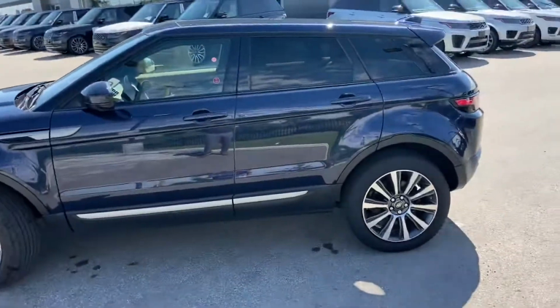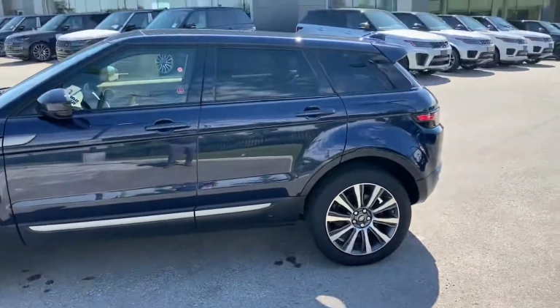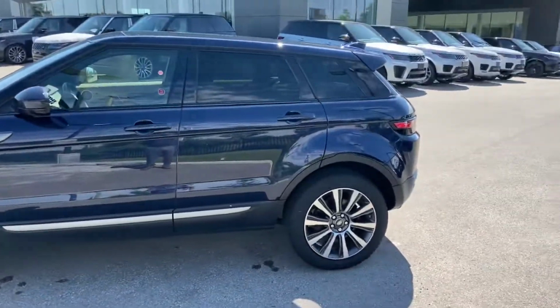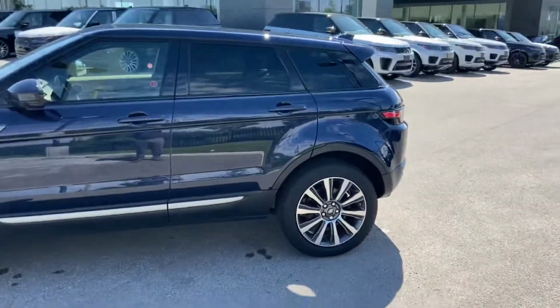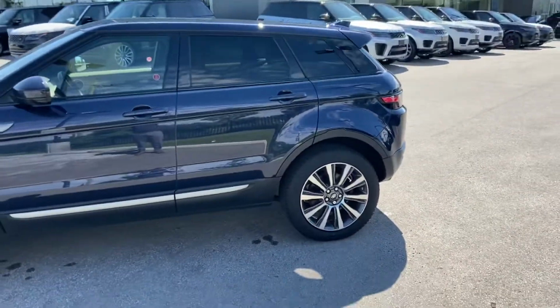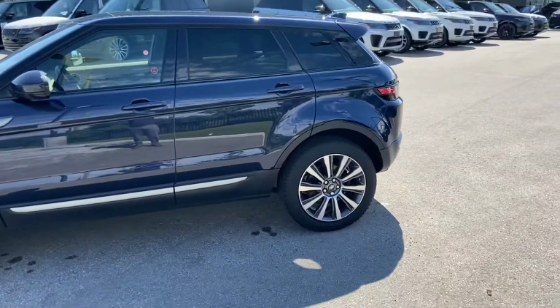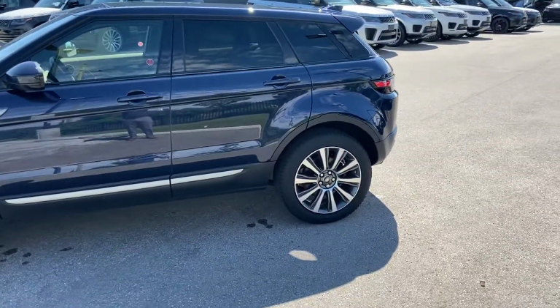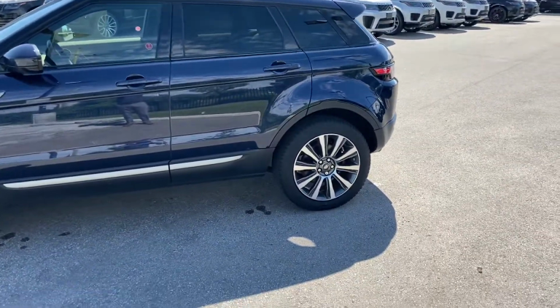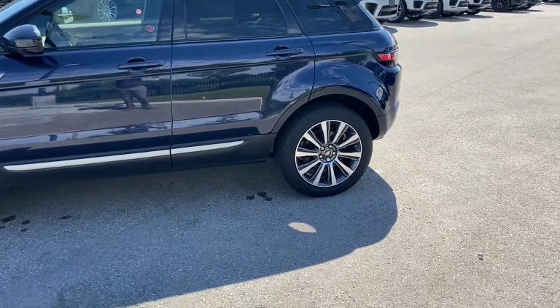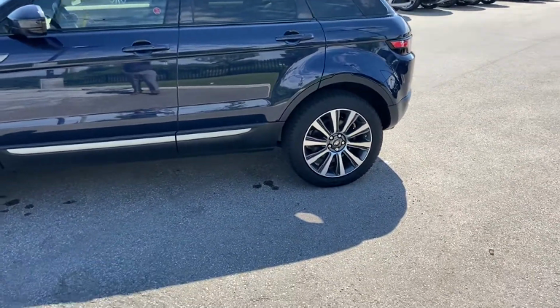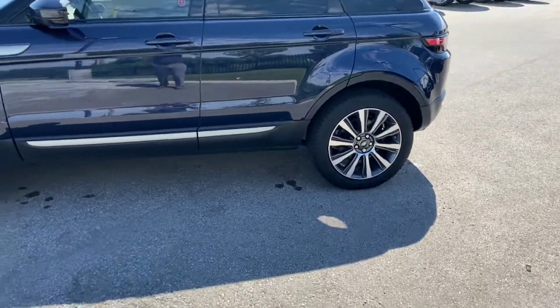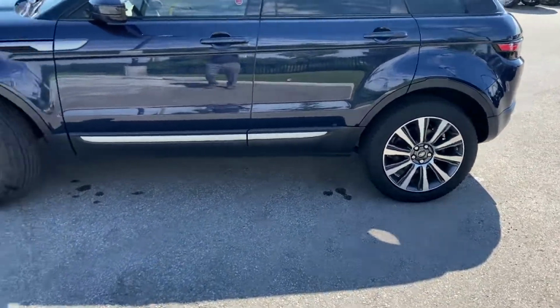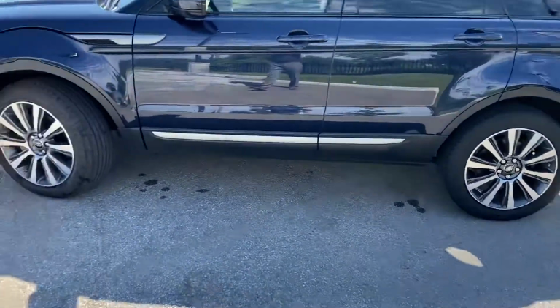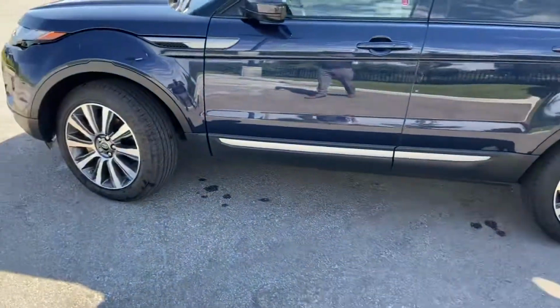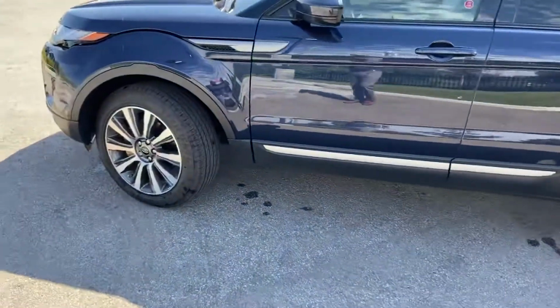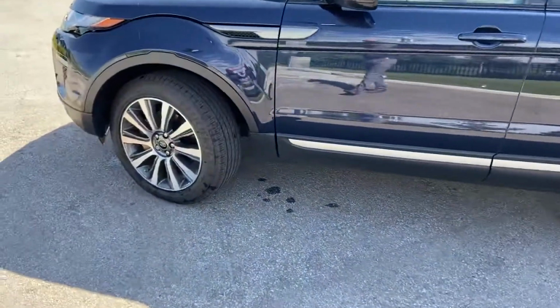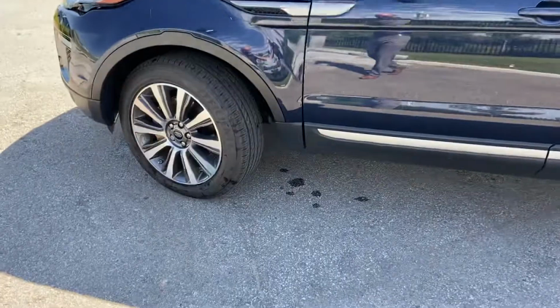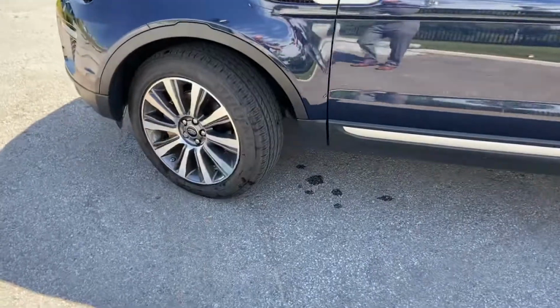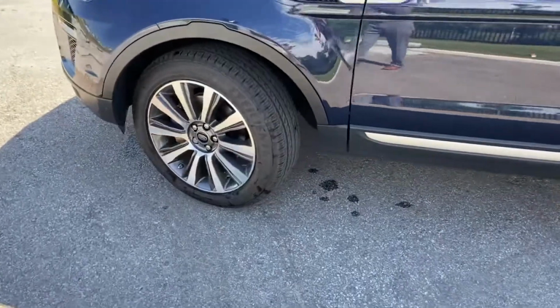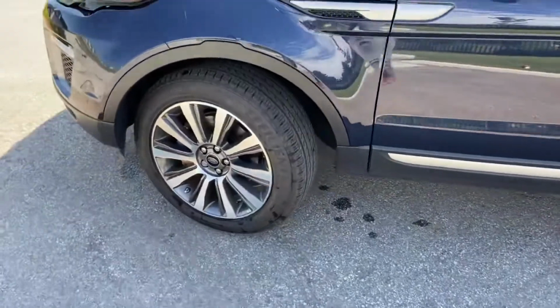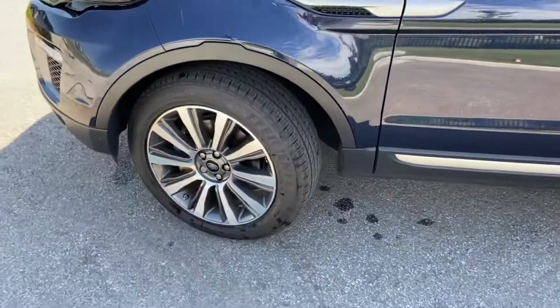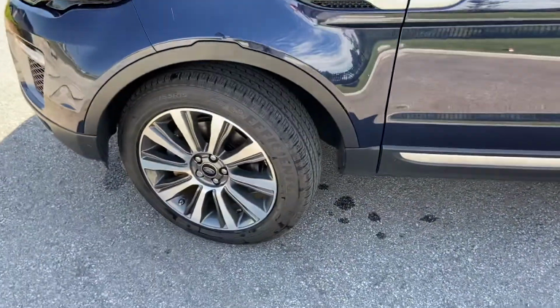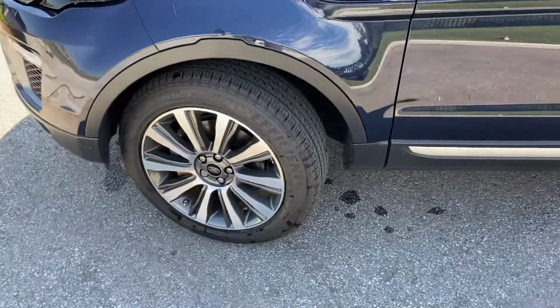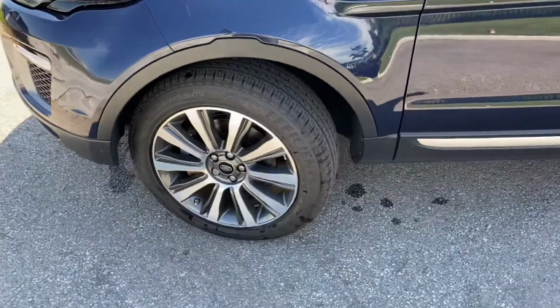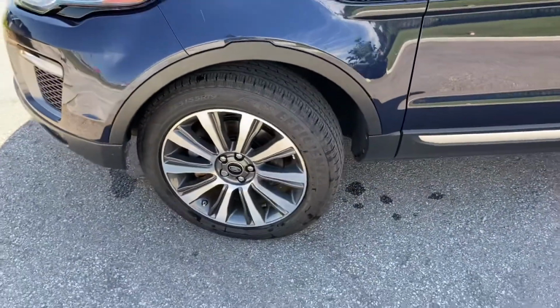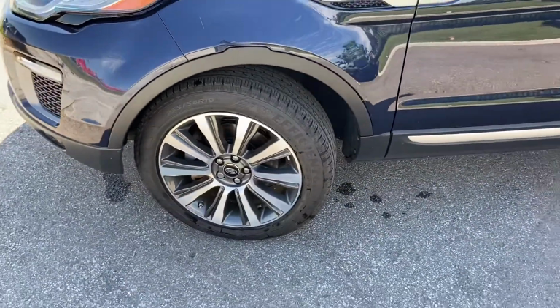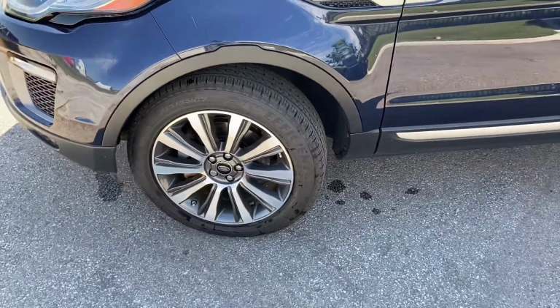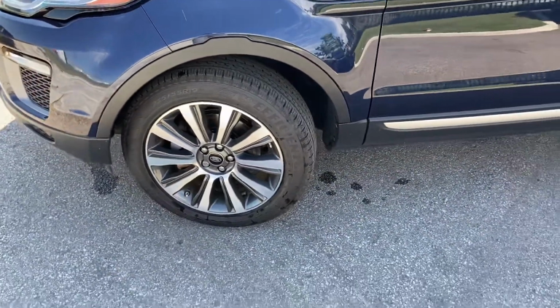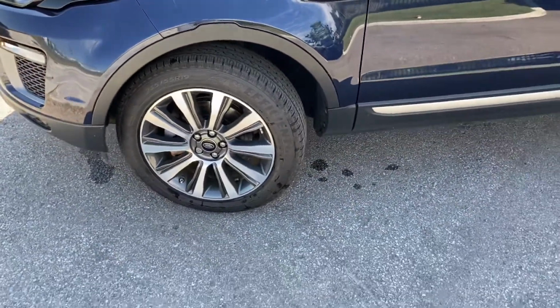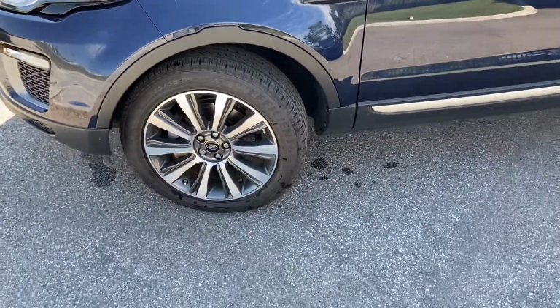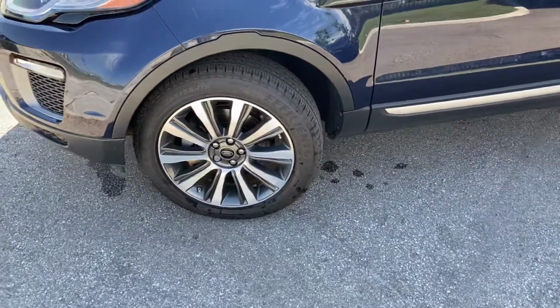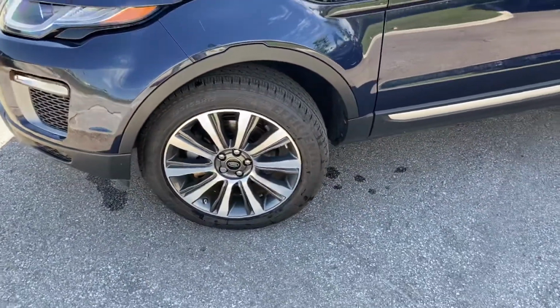So you can see here the color is Loire Blue. Really nice upgrade to the wheels there — that's a 19-inch optional wheel. A lot of the SE models do not come with this.